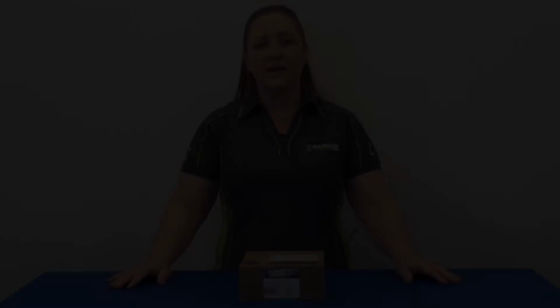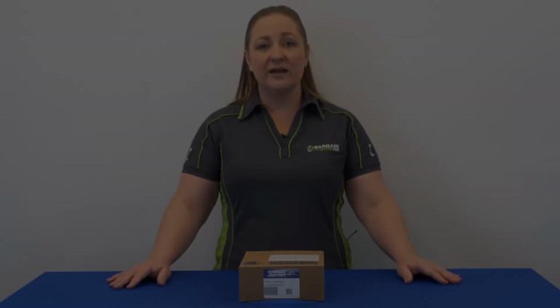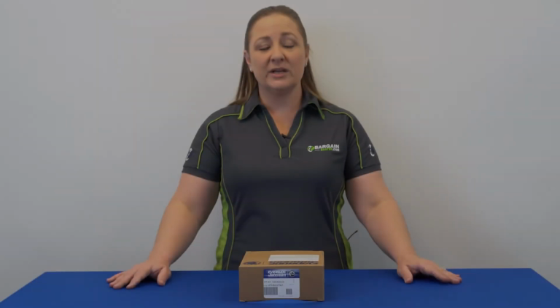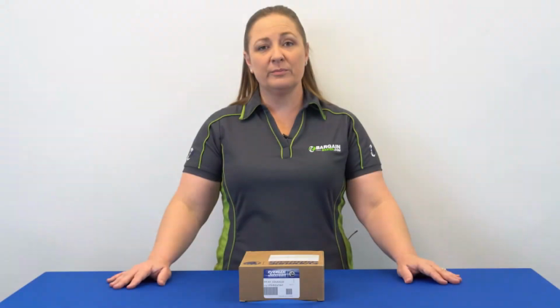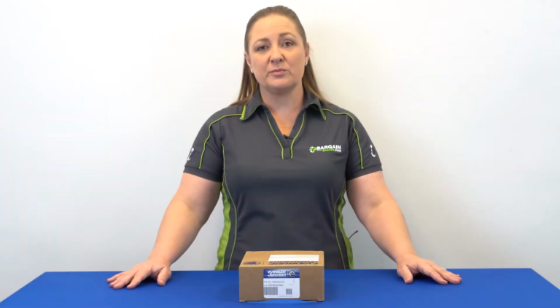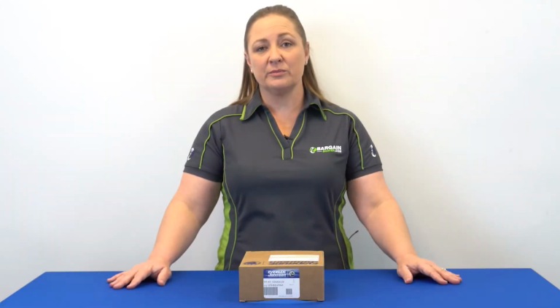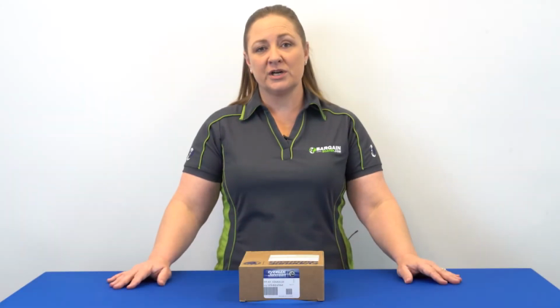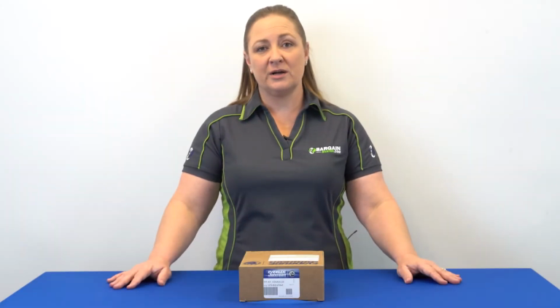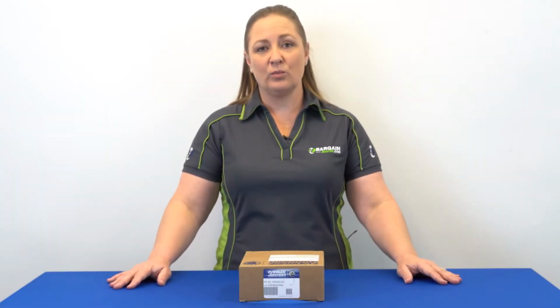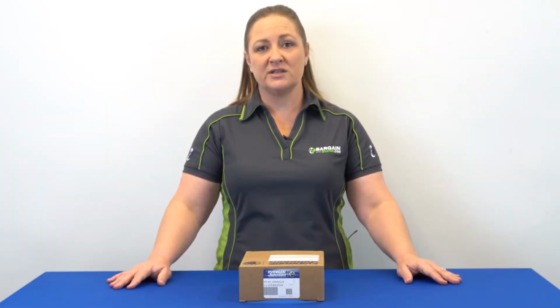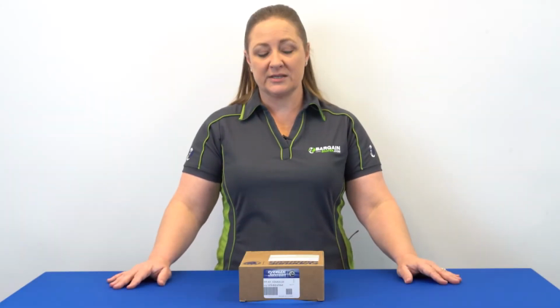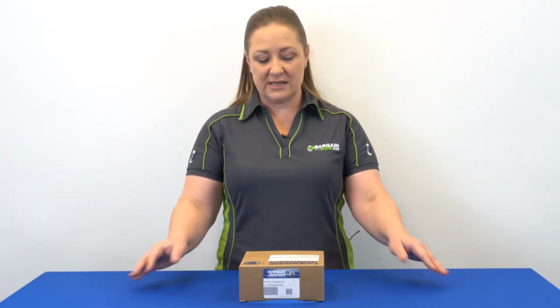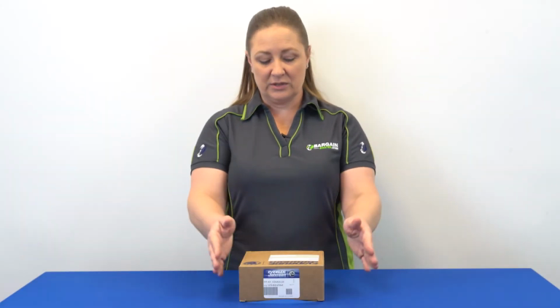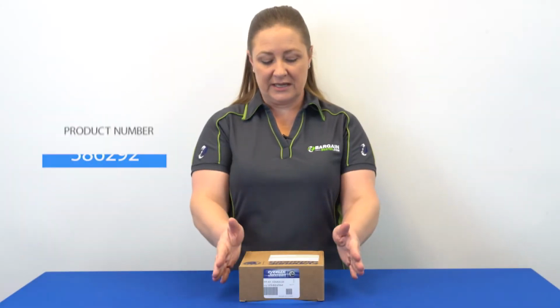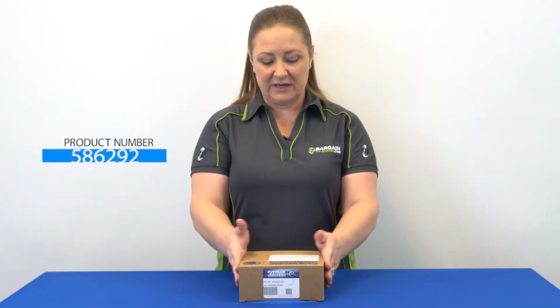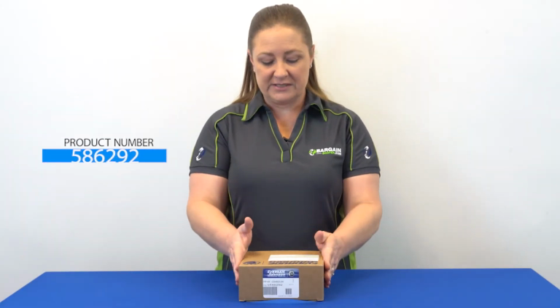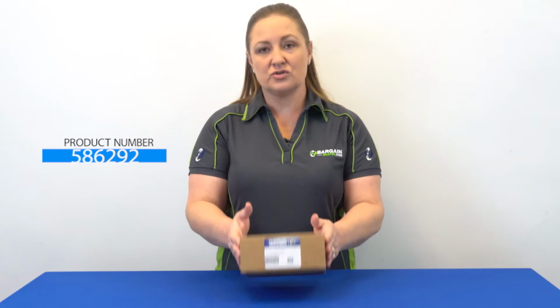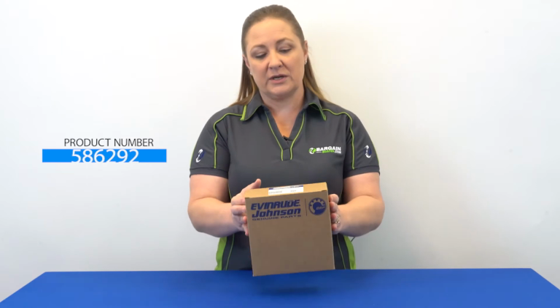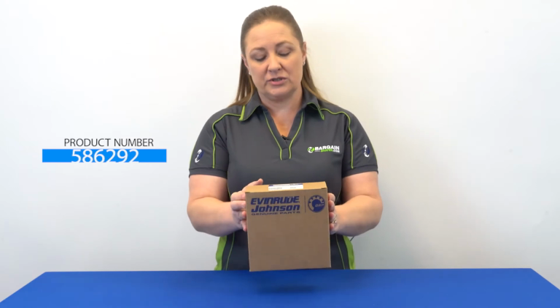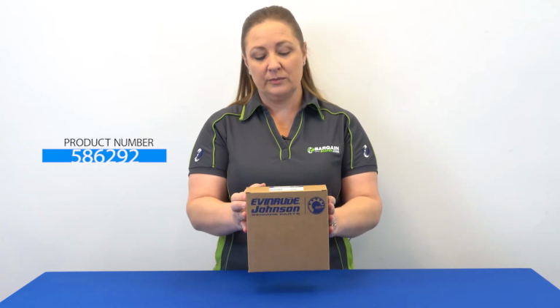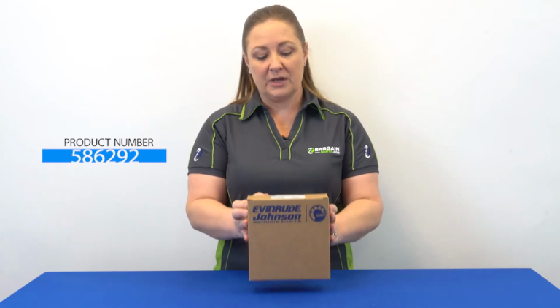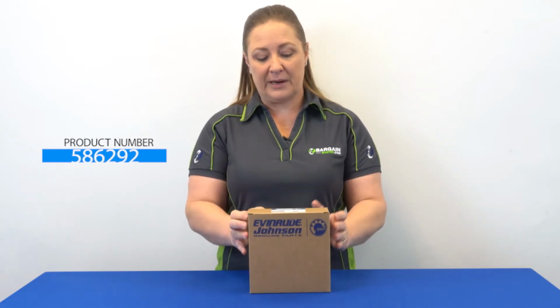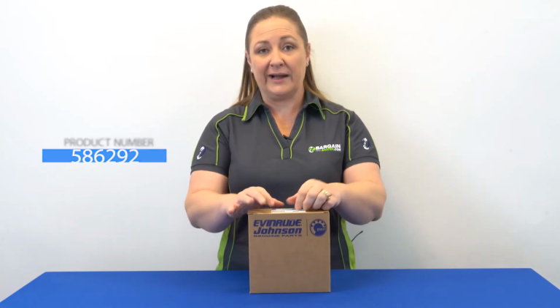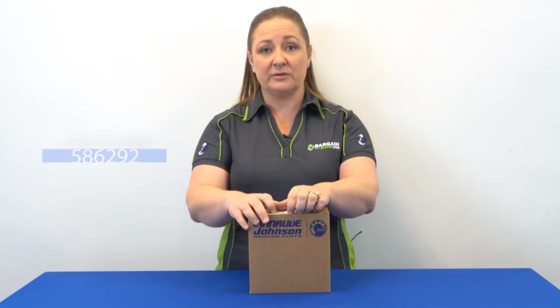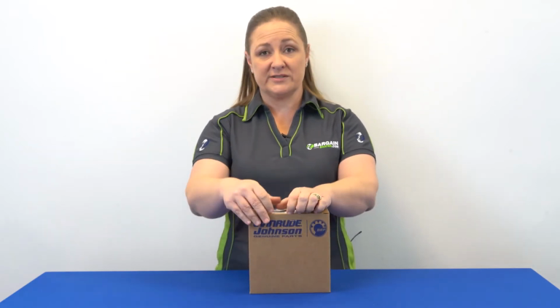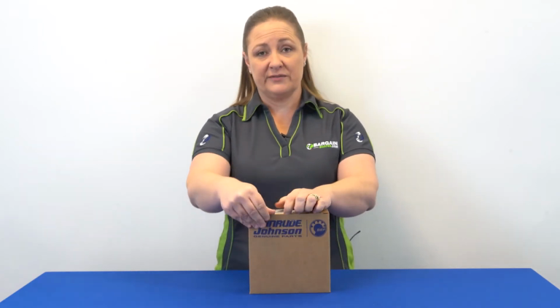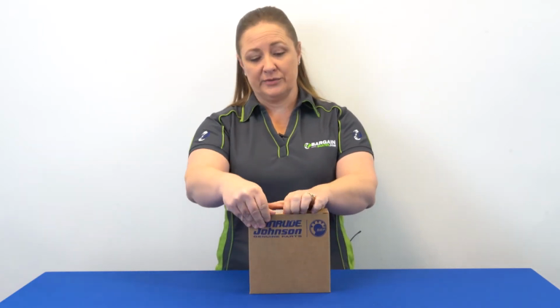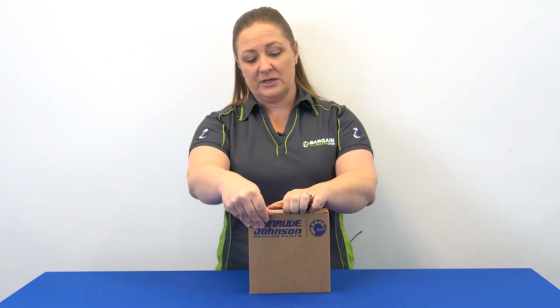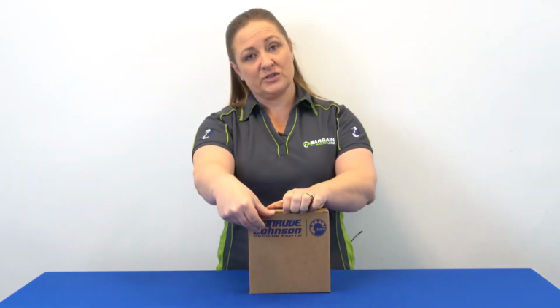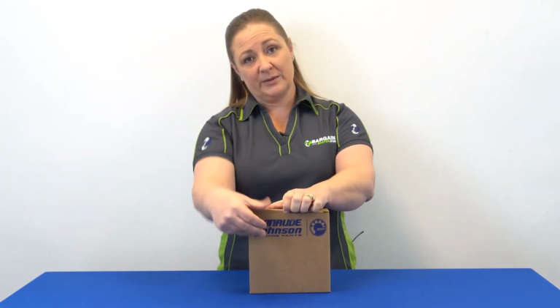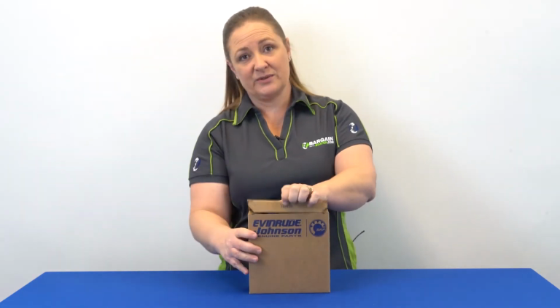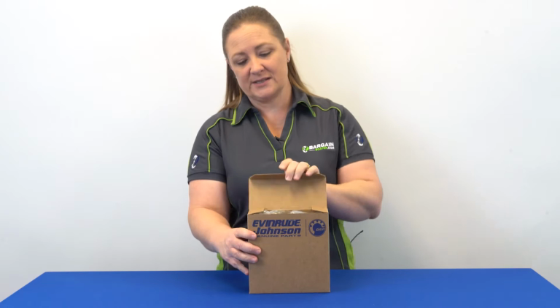Hey everybody! Welcome back to BargainBoater.com and What's in the Box. Today we're looking at part number 586292 Power Pack from Johnson Evinrude. Let's open it up and see what's inside.